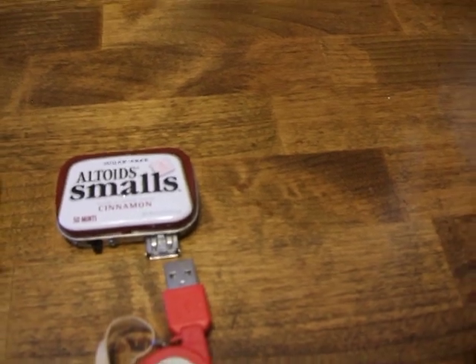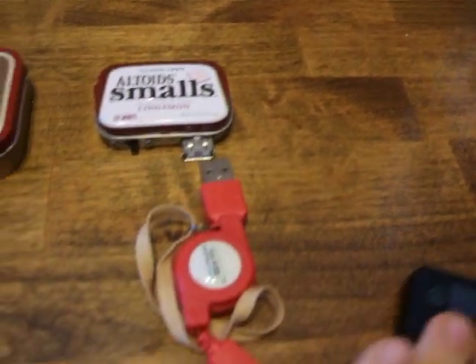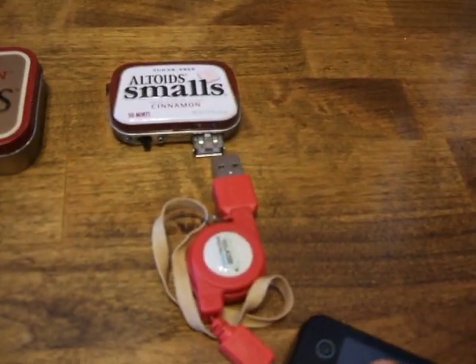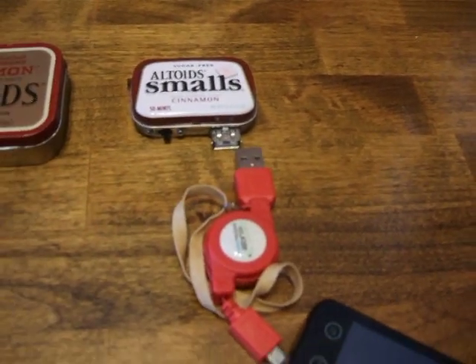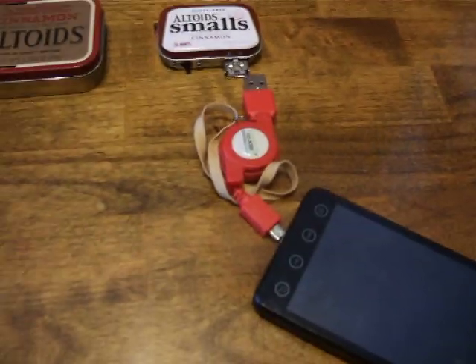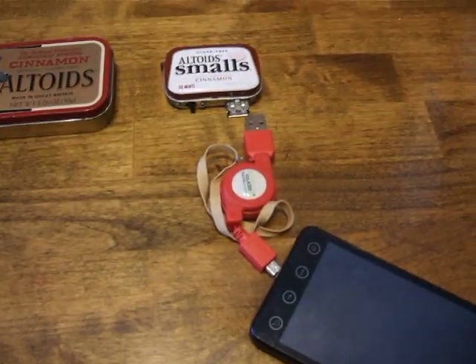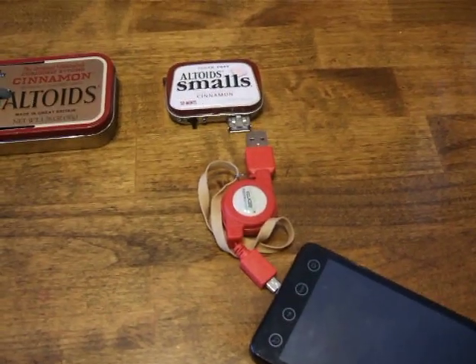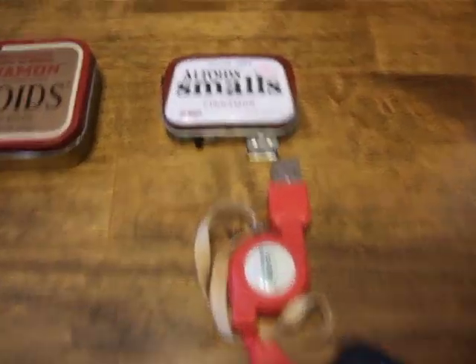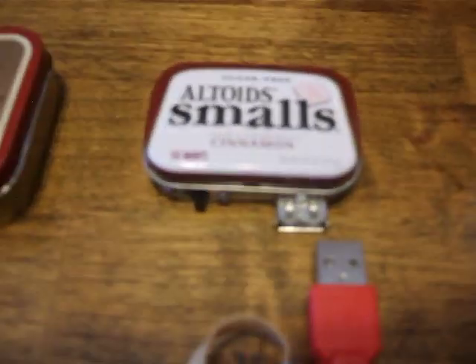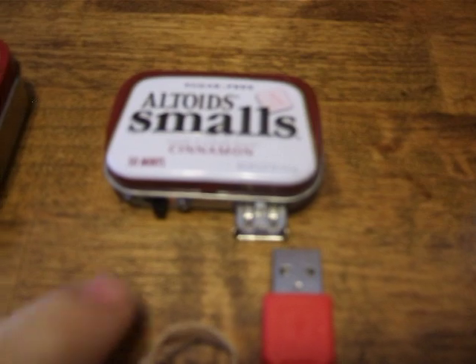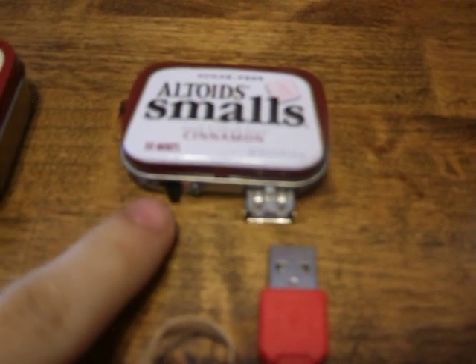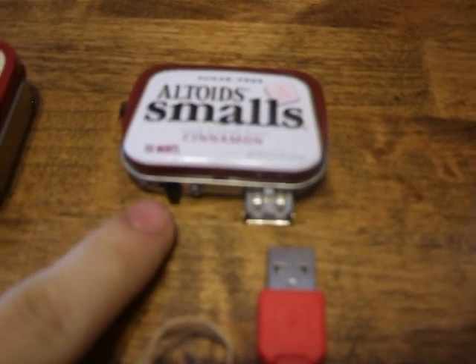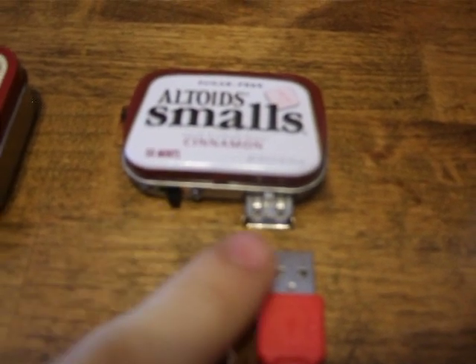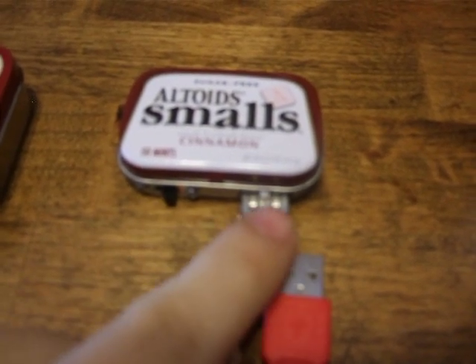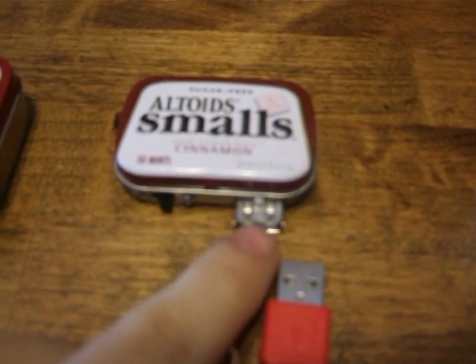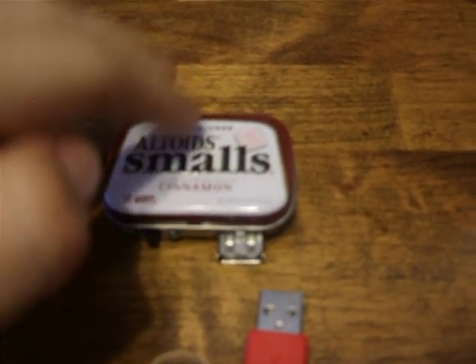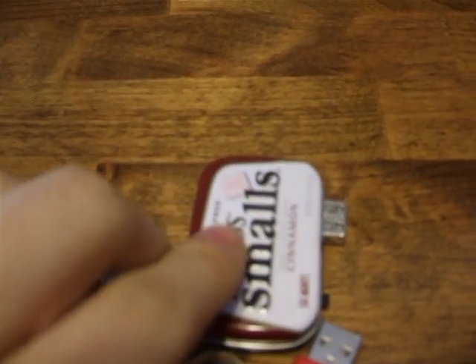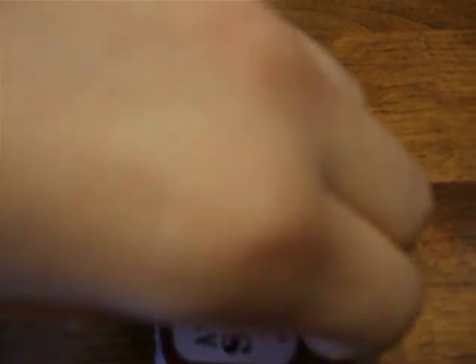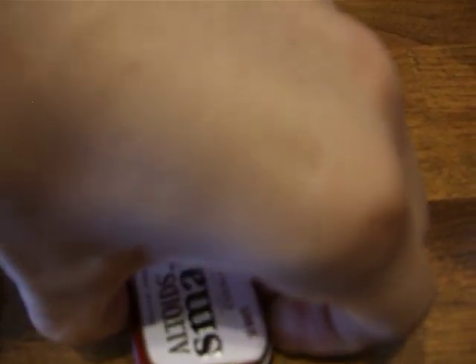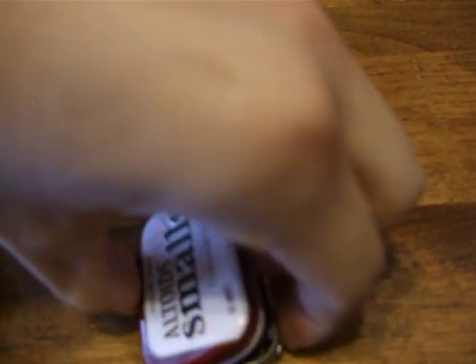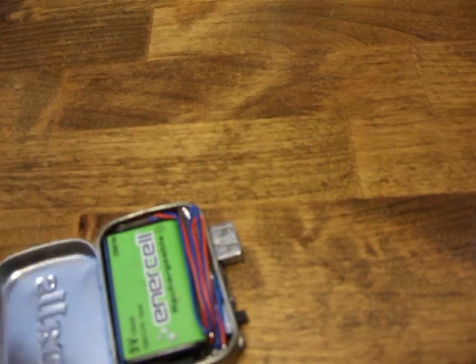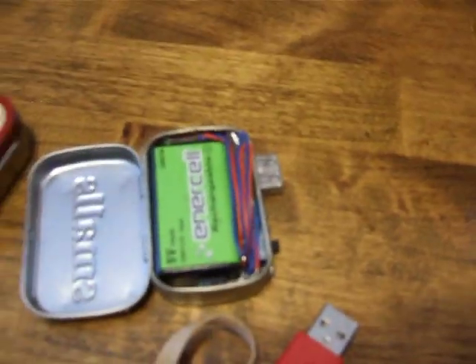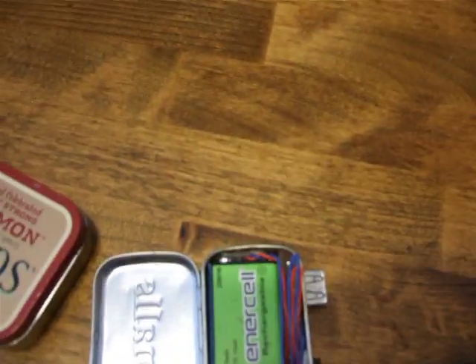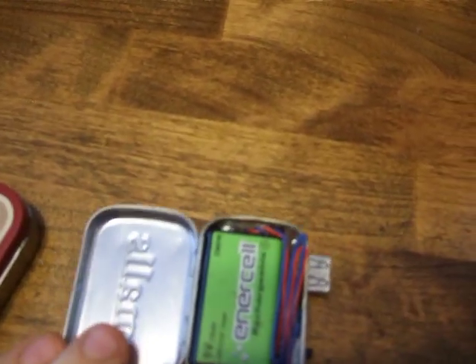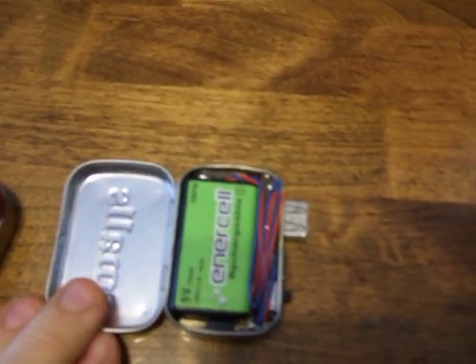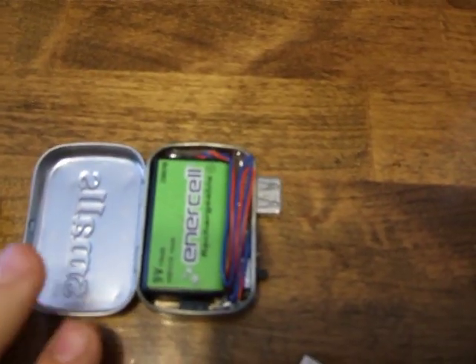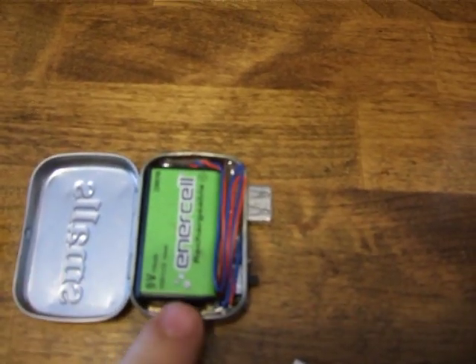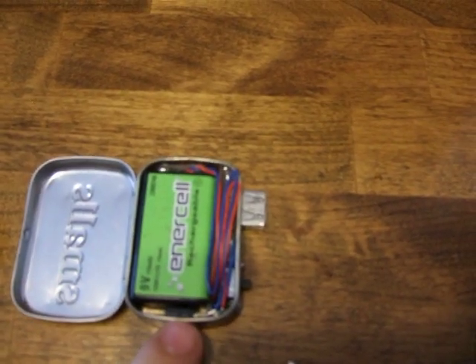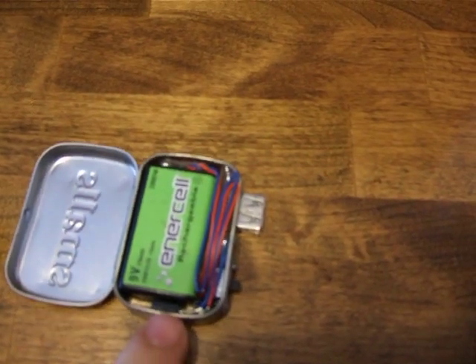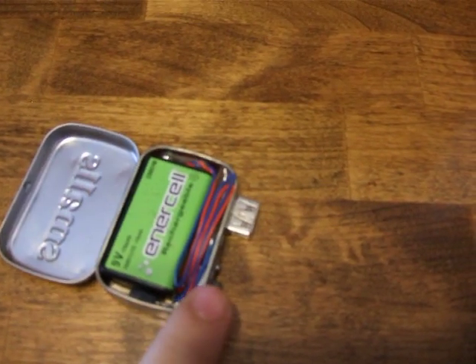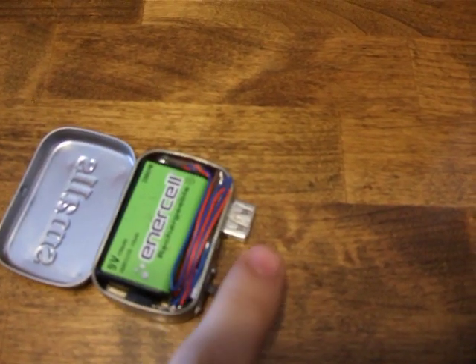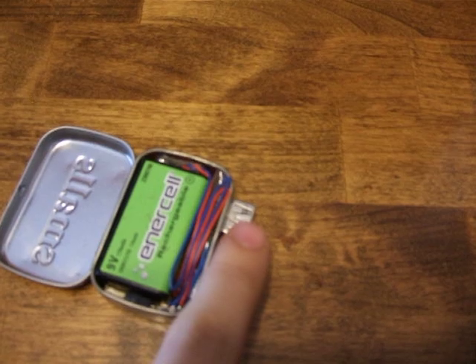You can charge any USB device, like your phone. There's a power switch and a USB port. On the inside: one rechargeable 9-volt battery with a 5-volt regulator, a switch, and a USB port.